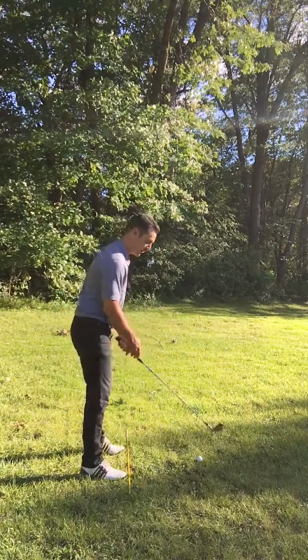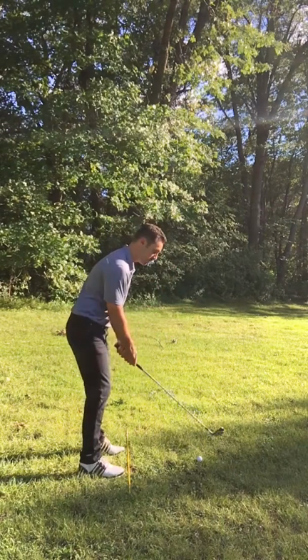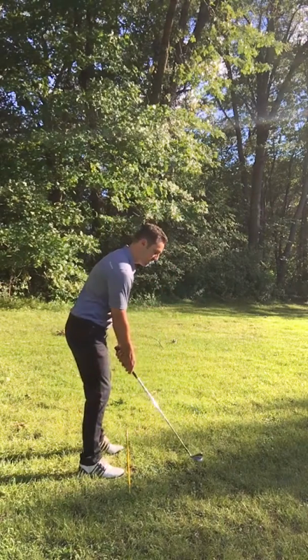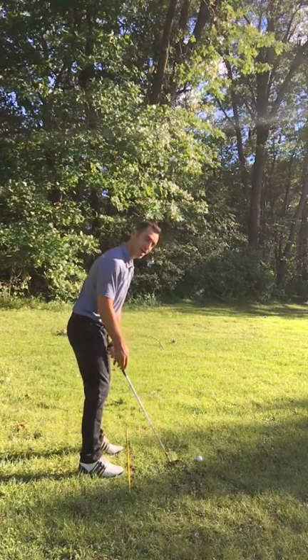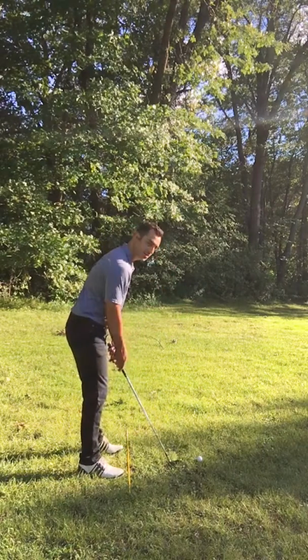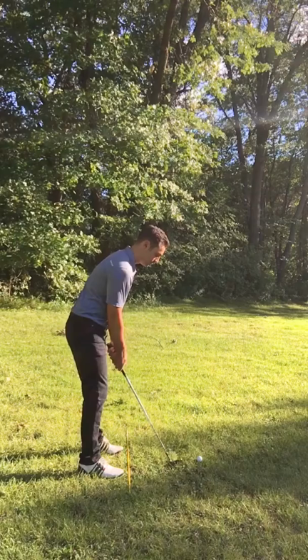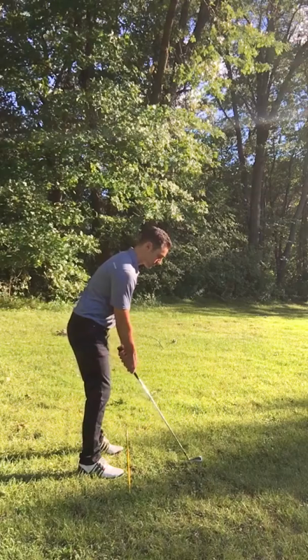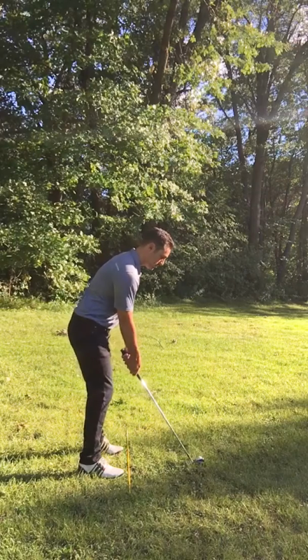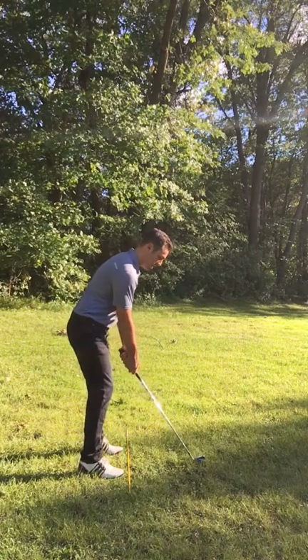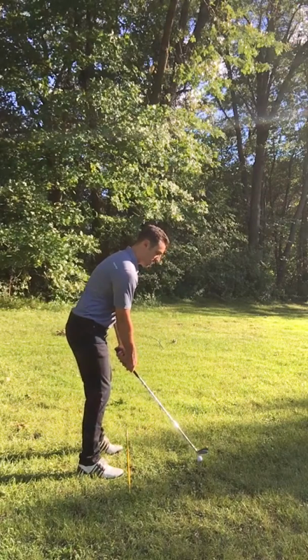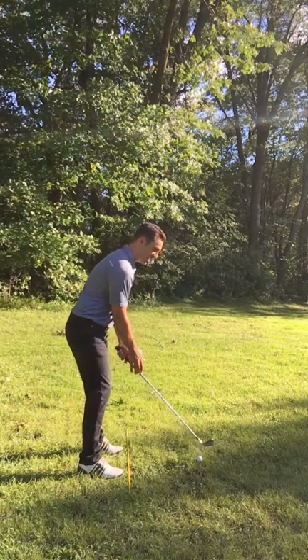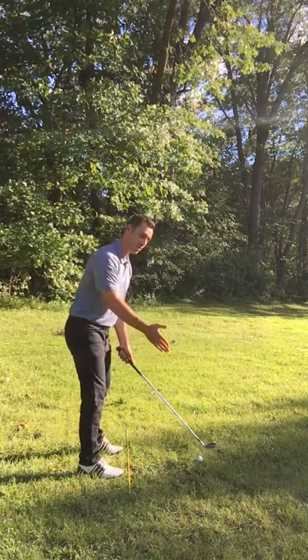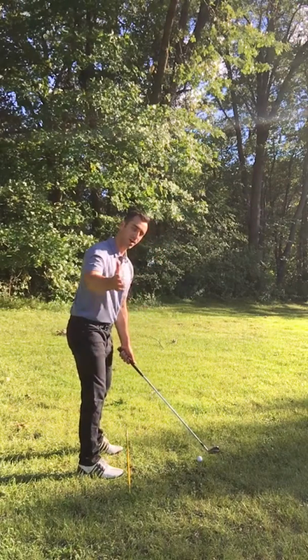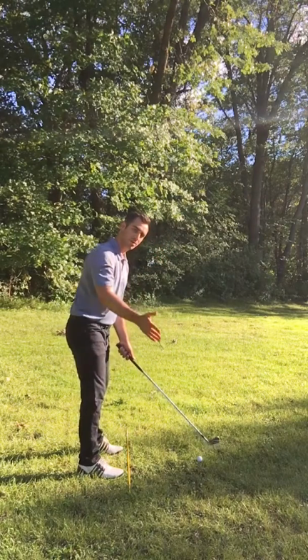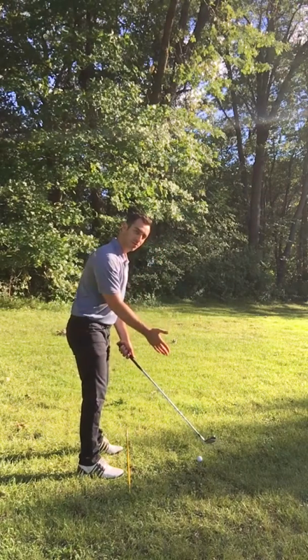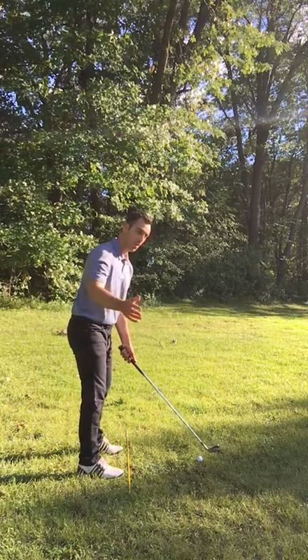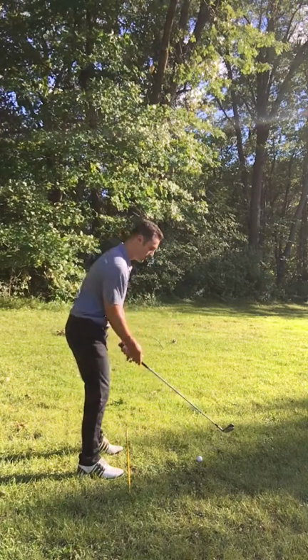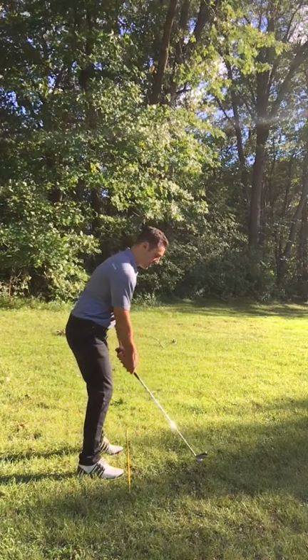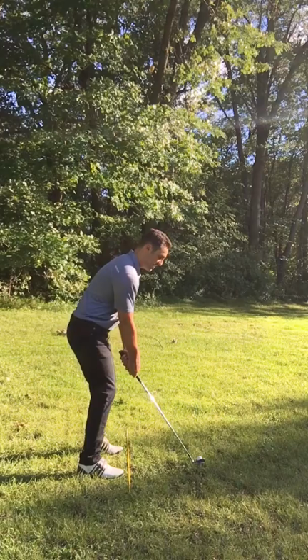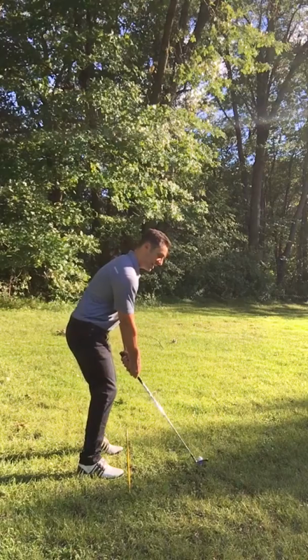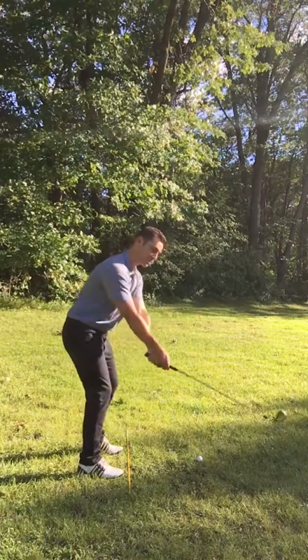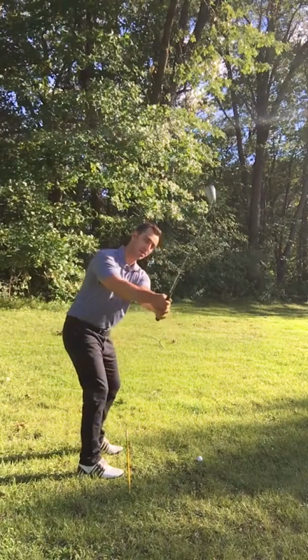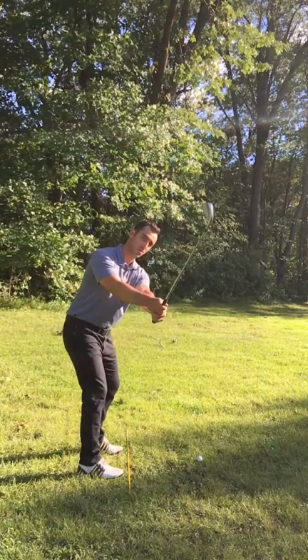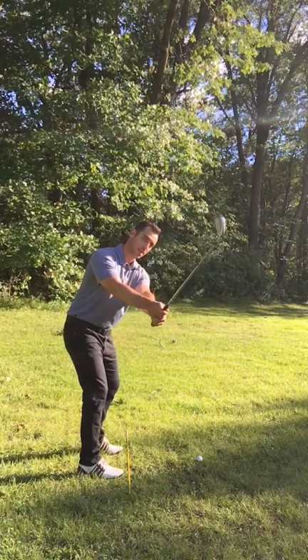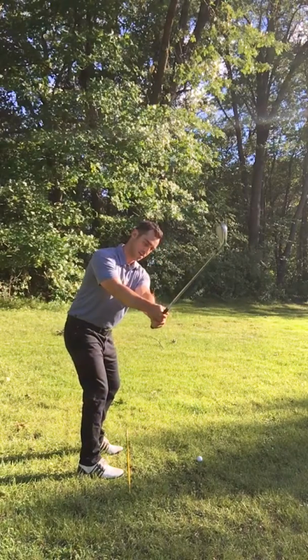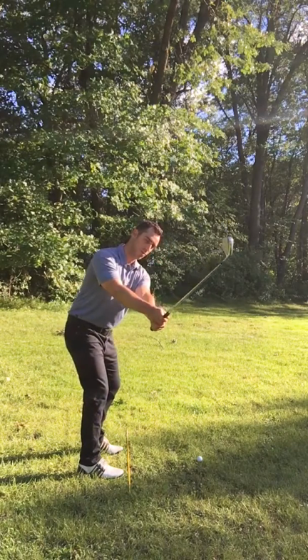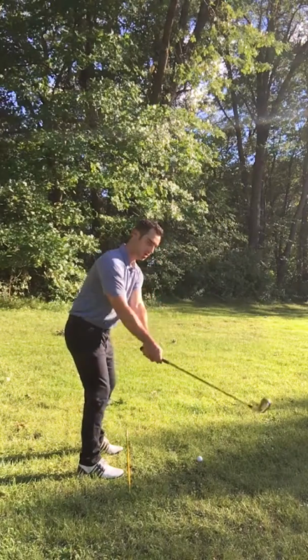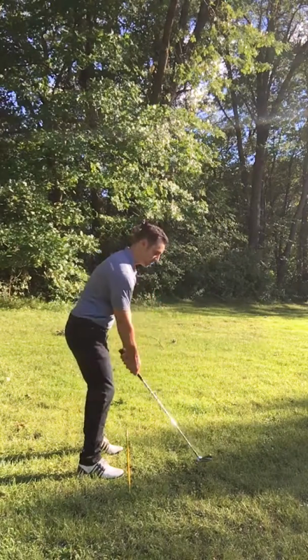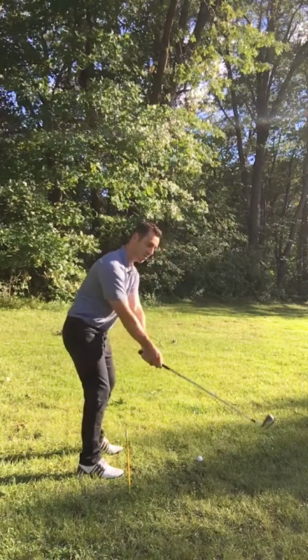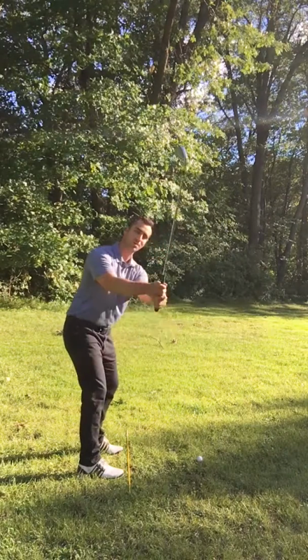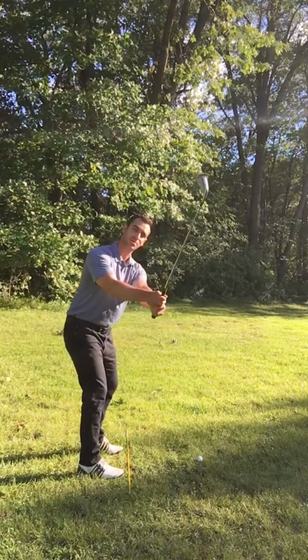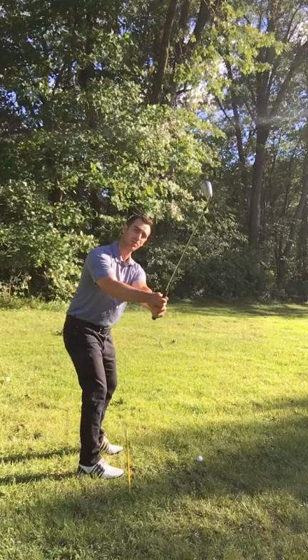What I mean by that is when taking away the club from the ball, they tend to take it outside — pushing the club too far outside too quickly.